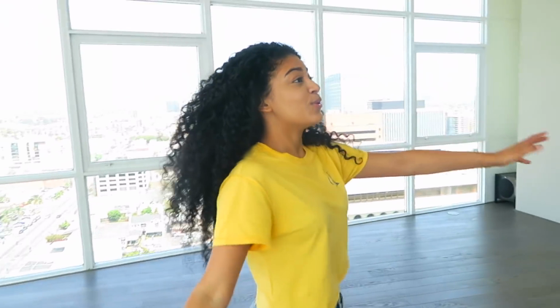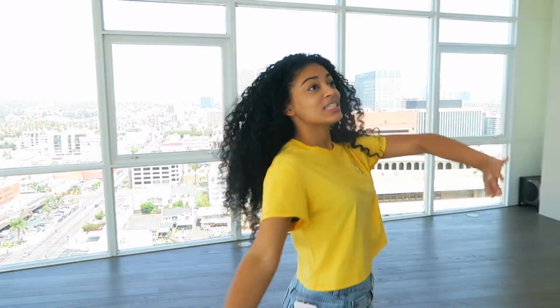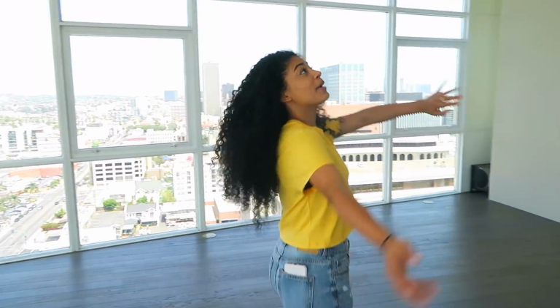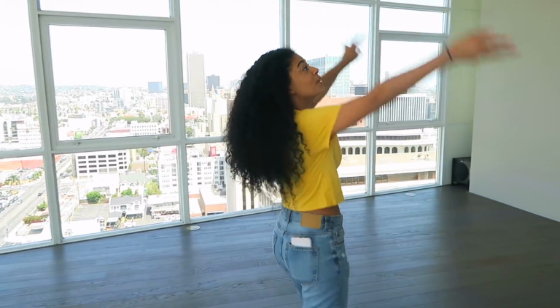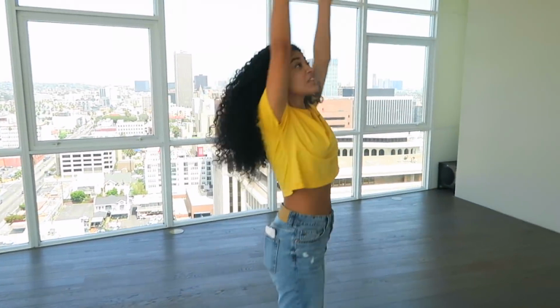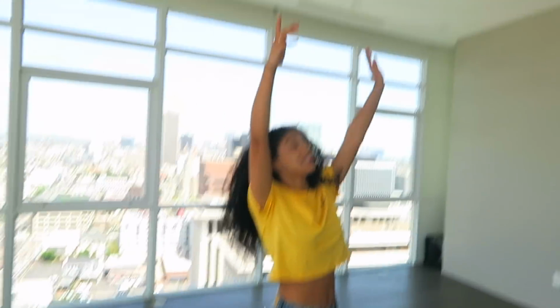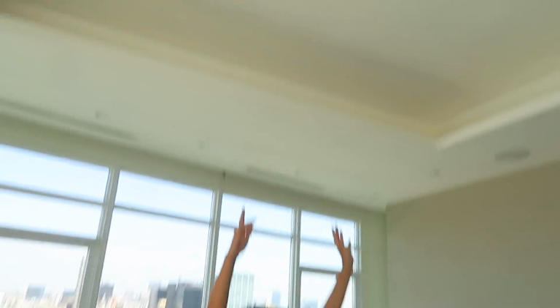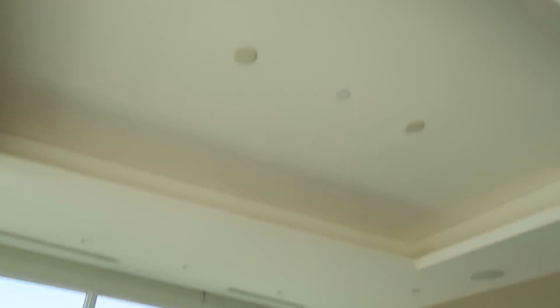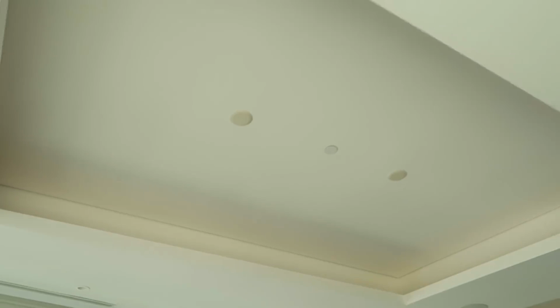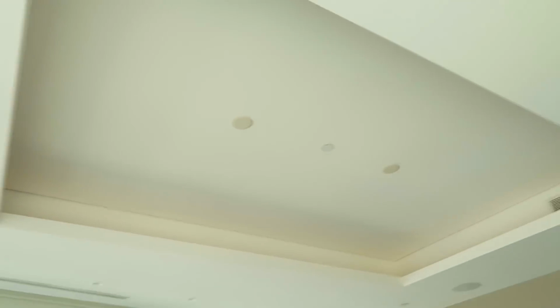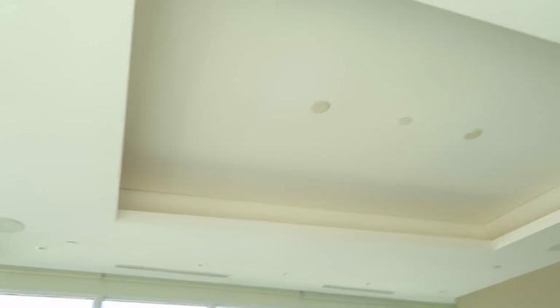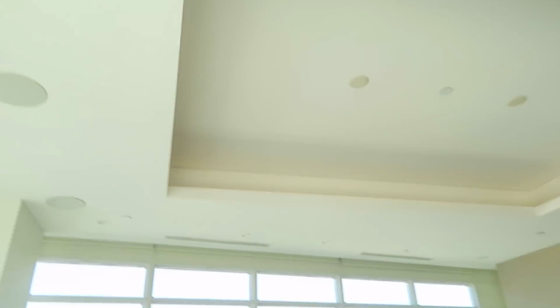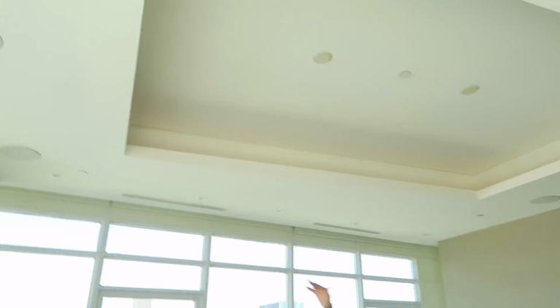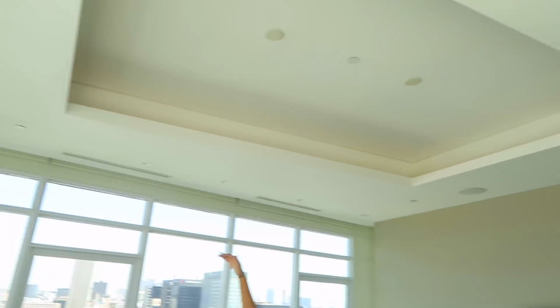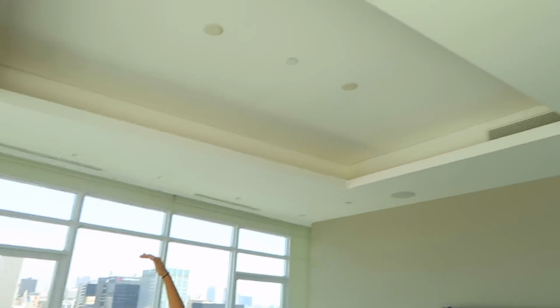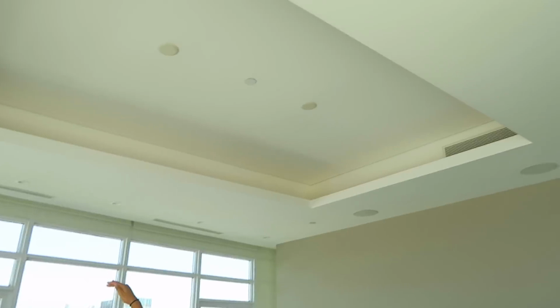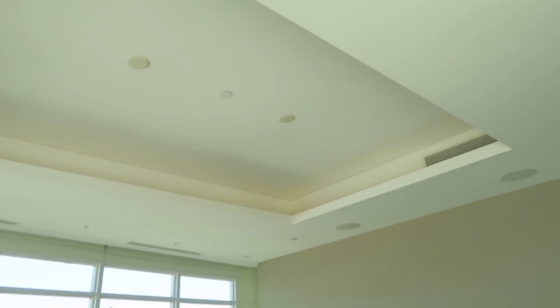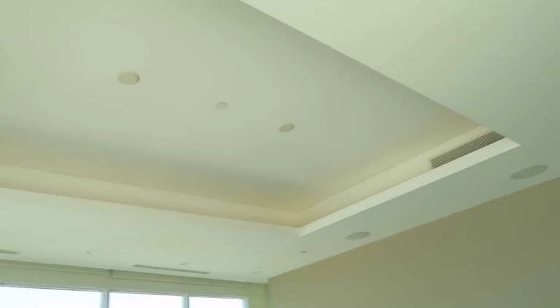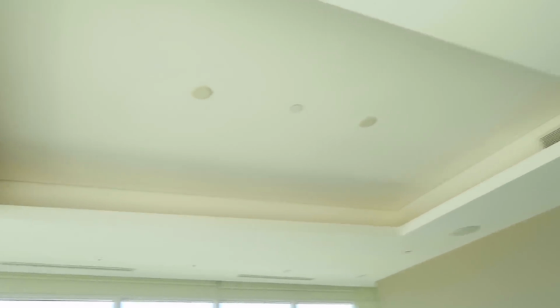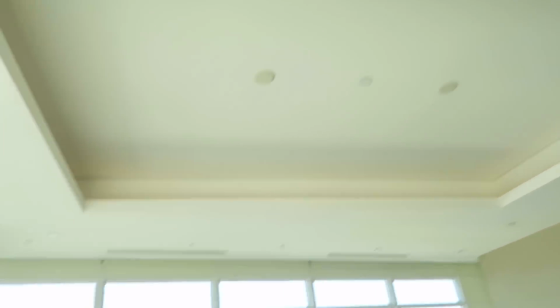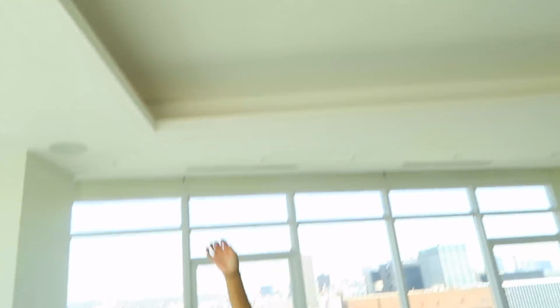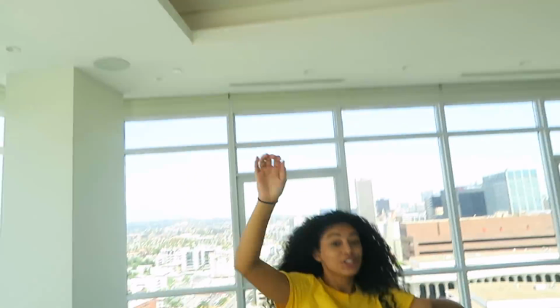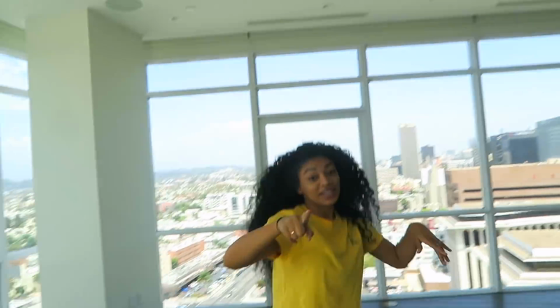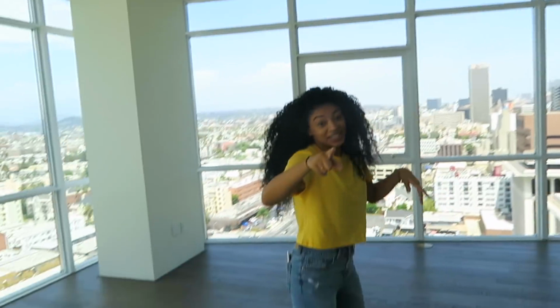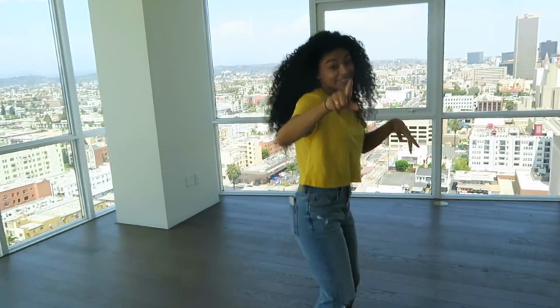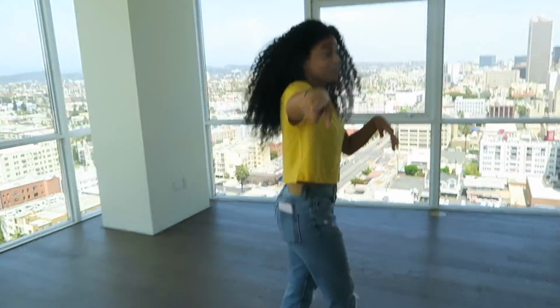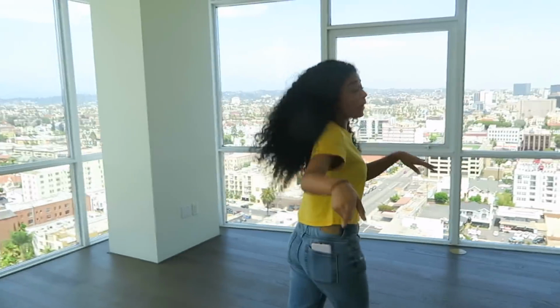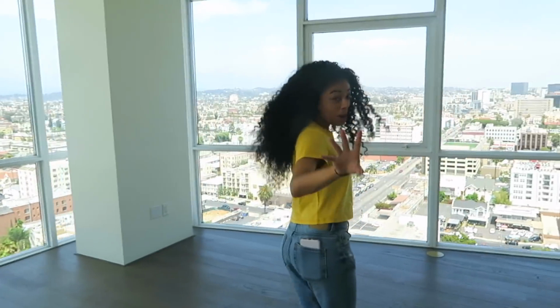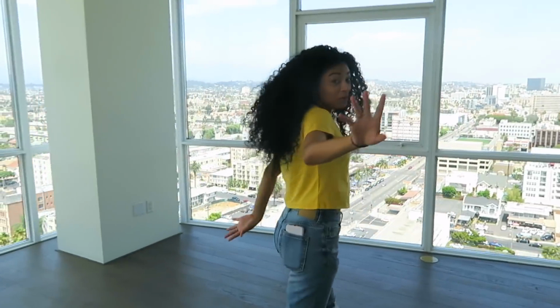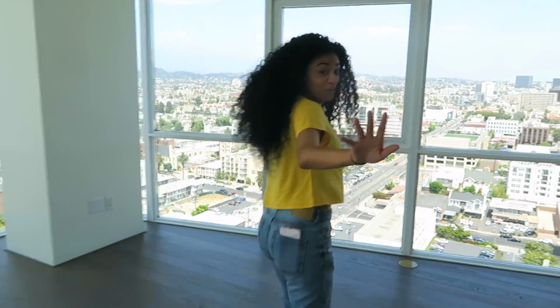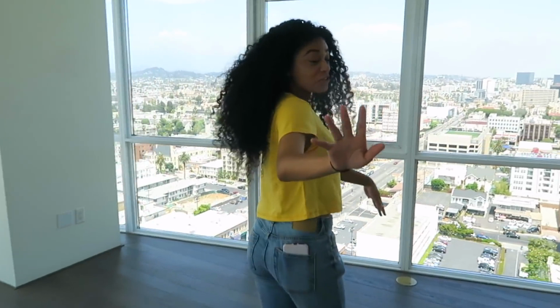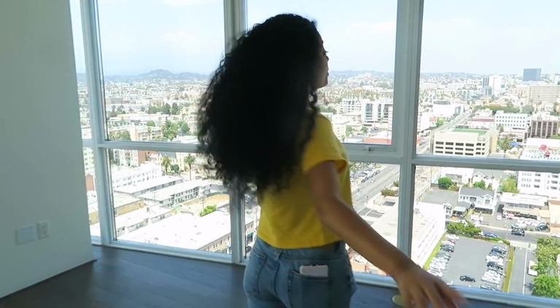Anyway, so this is the apartment with really high ceilings, and on top of that little indent there are lights, so at night it'll be gorgeous. Wait for the night tour.